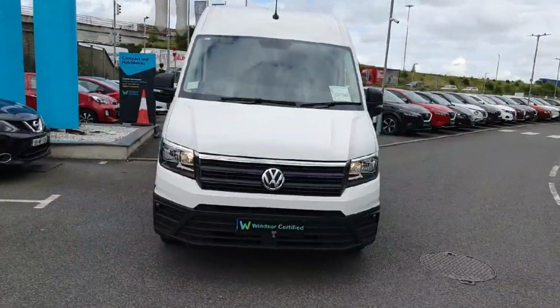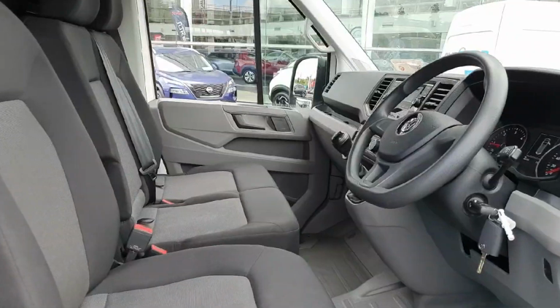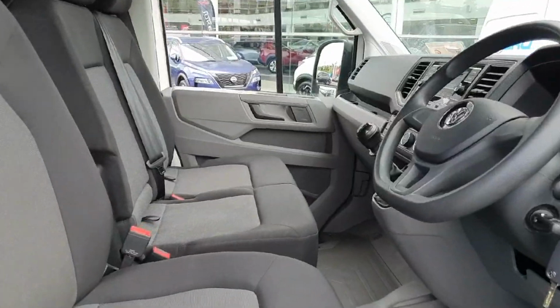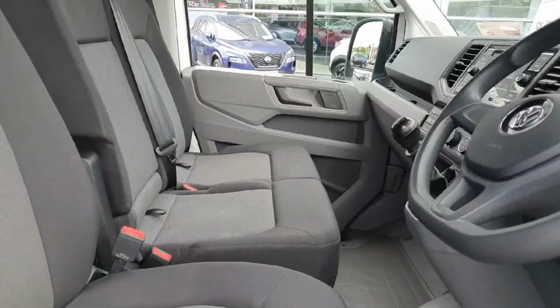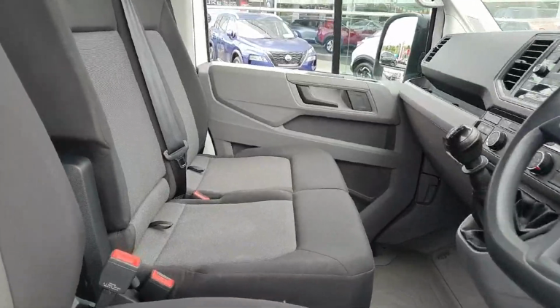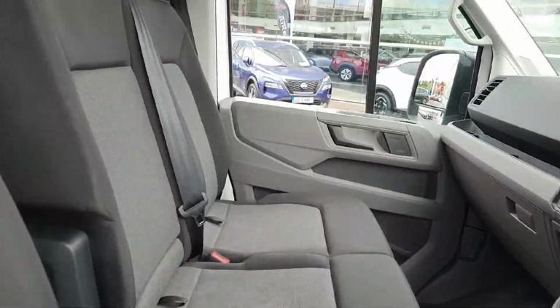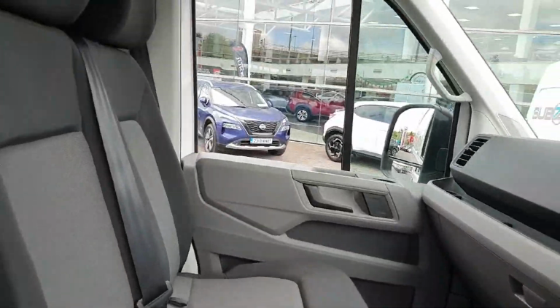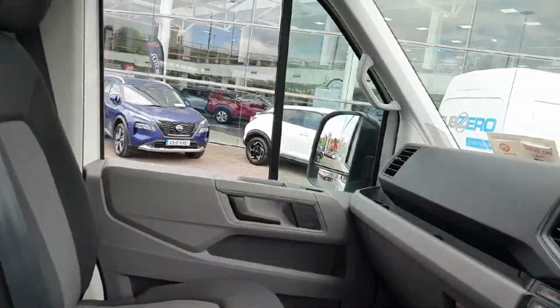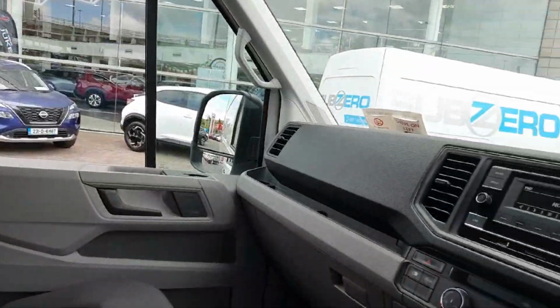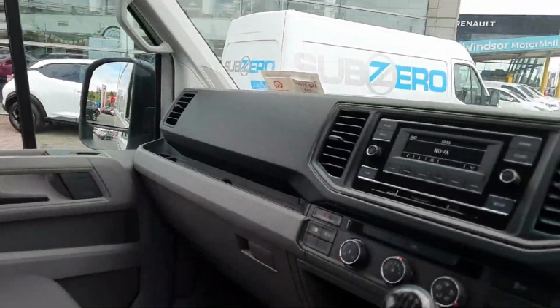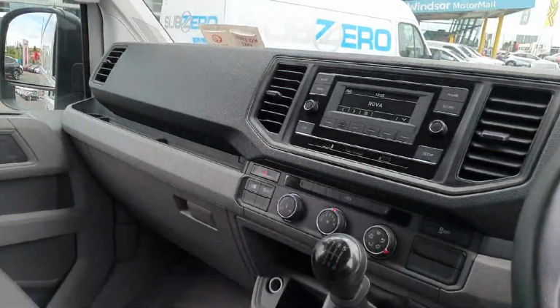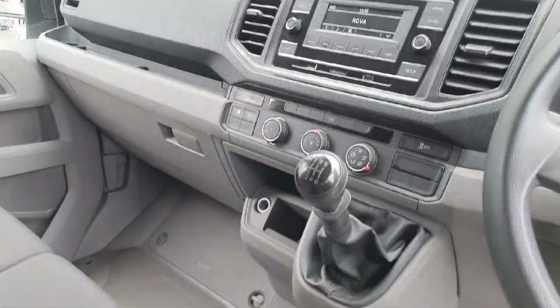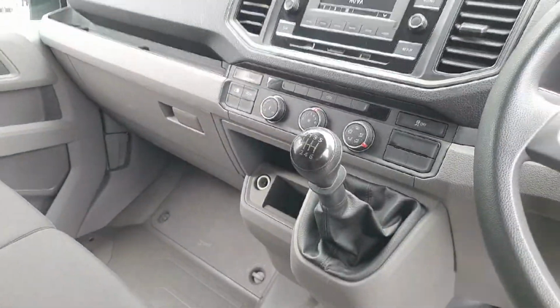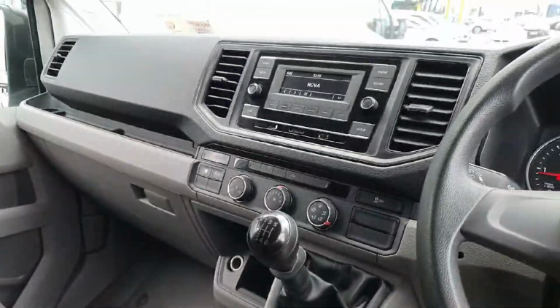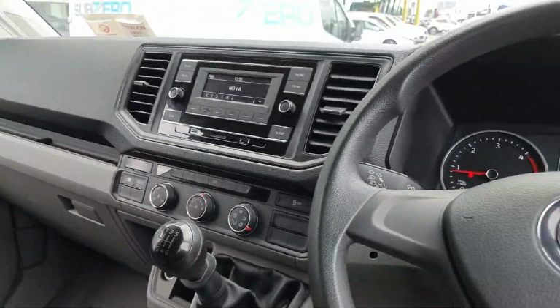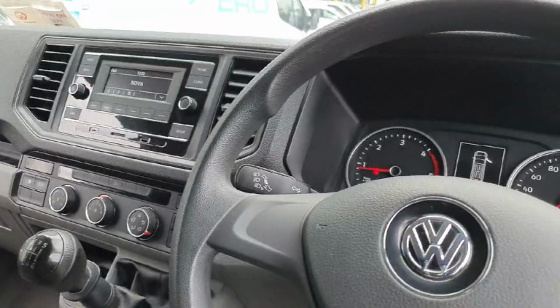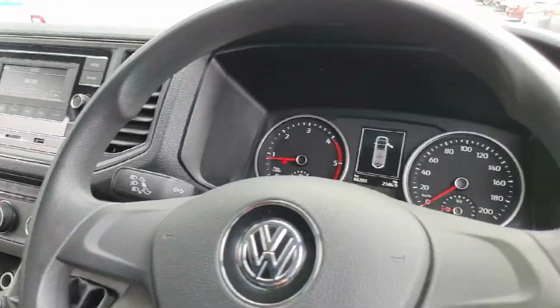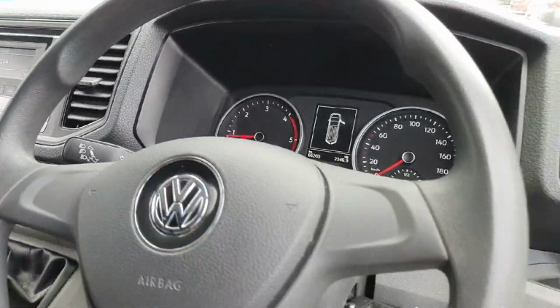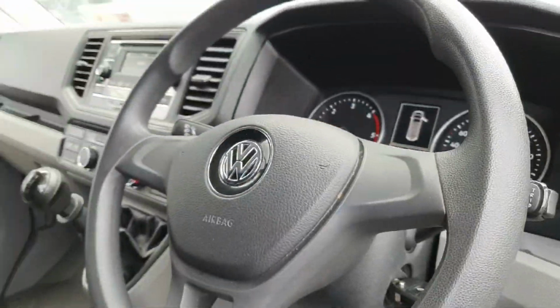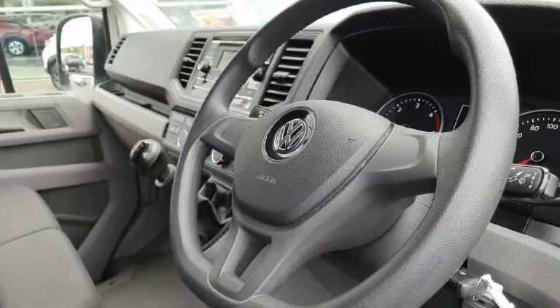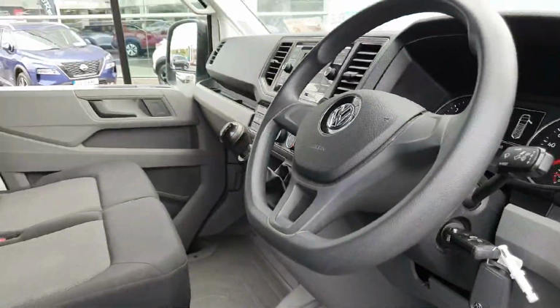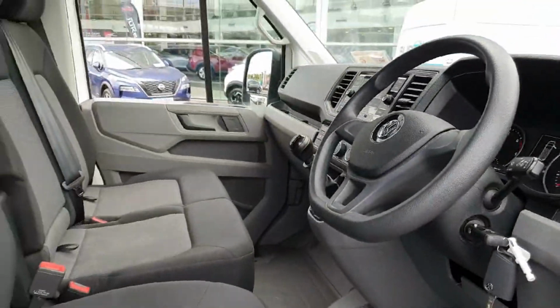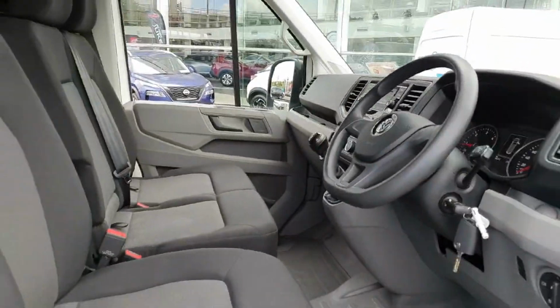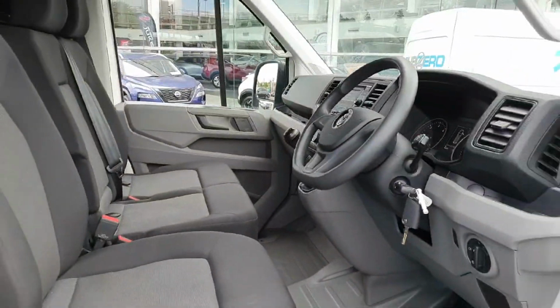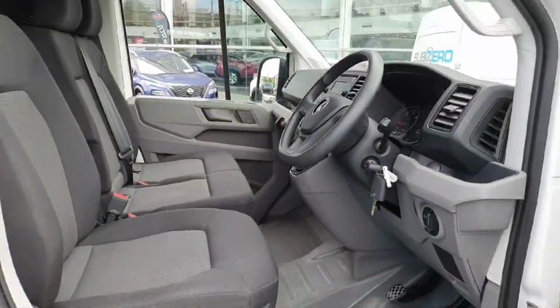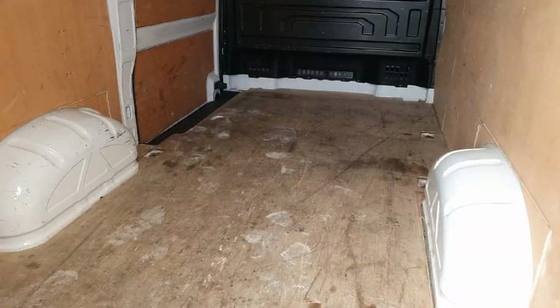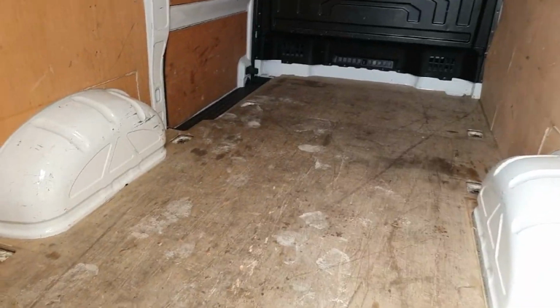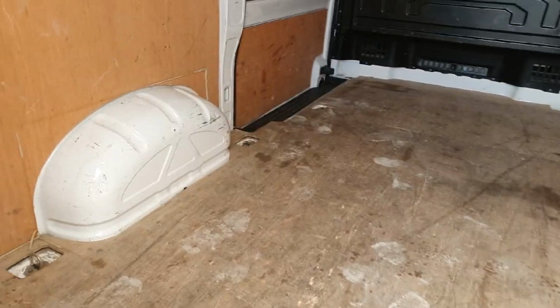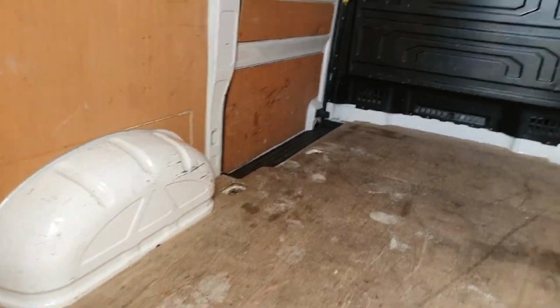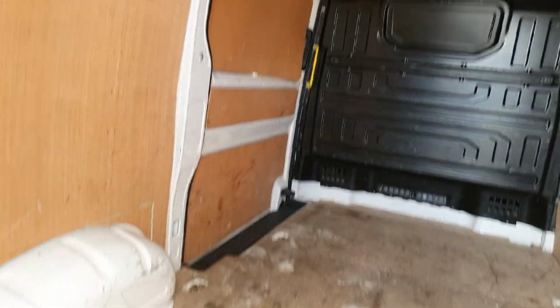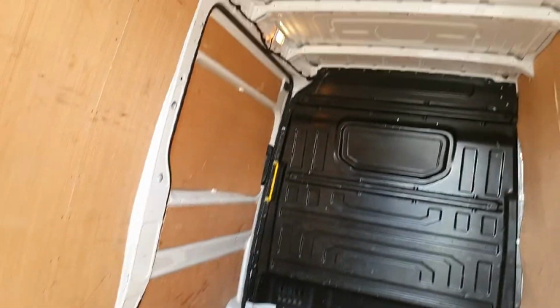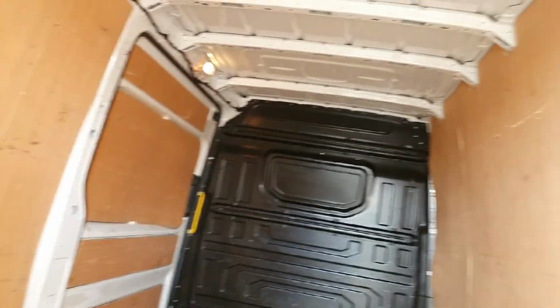Talk to us about our flexible finance options, and we'll put a plan in place. And when it comes to trade-ins, Windsor will give you an instant quote at a fair market price. So drop by today, and we'll help you trade up to the perfect Windsor Certified vehicle.